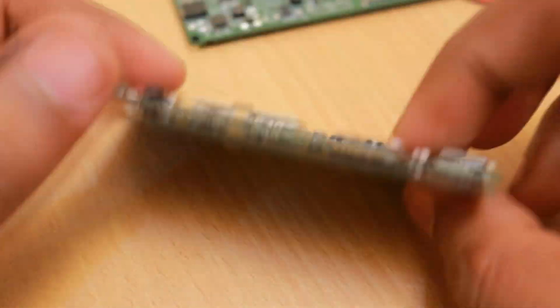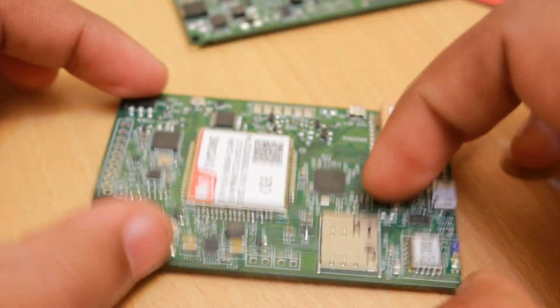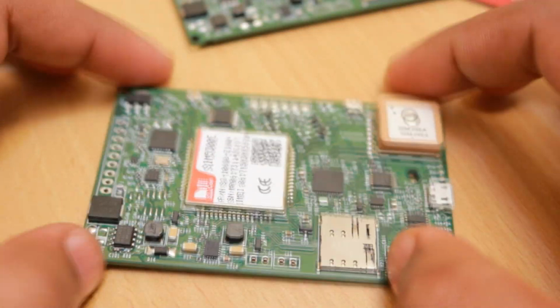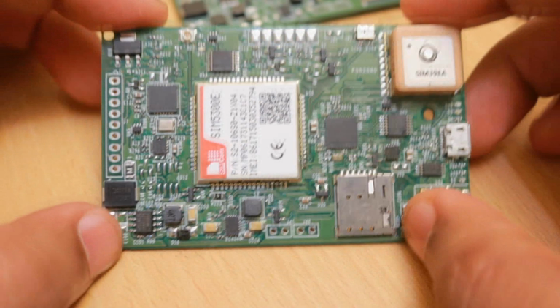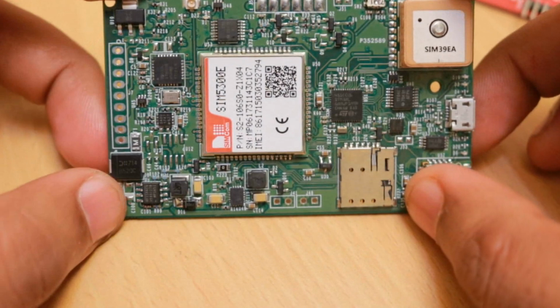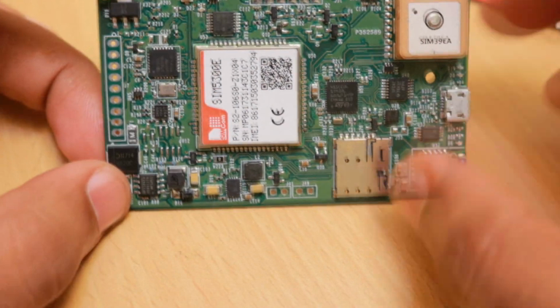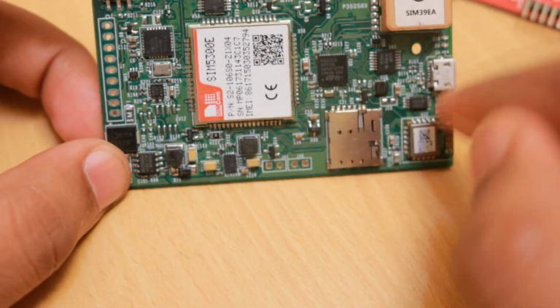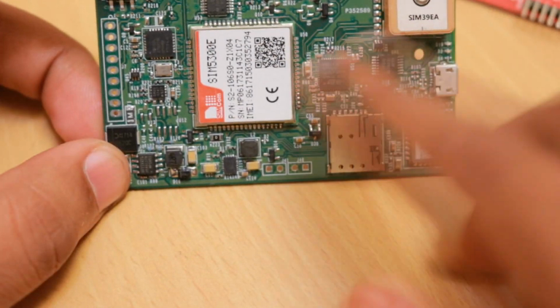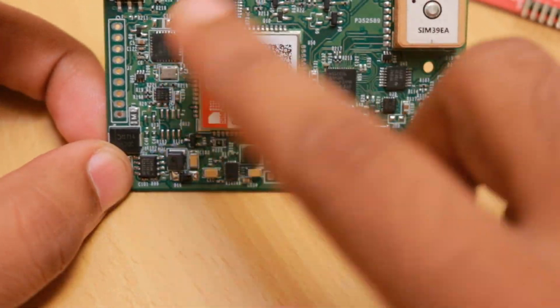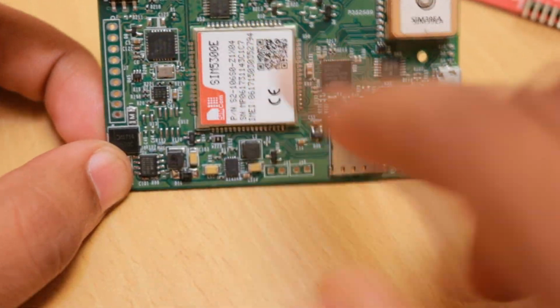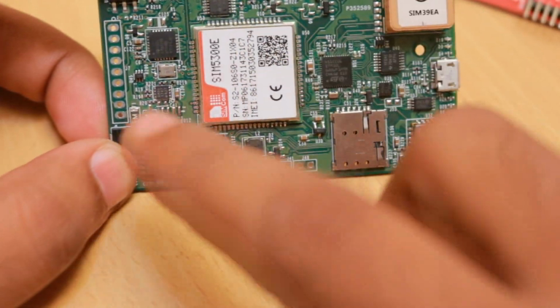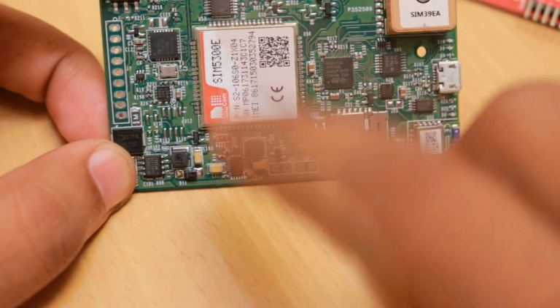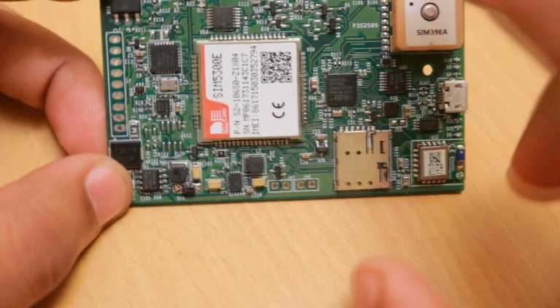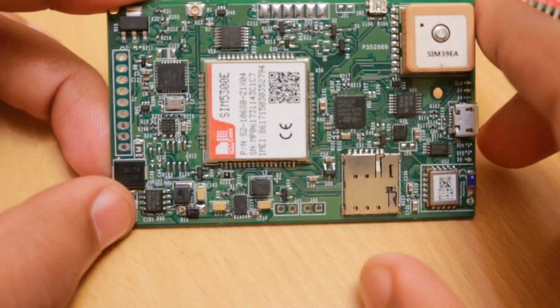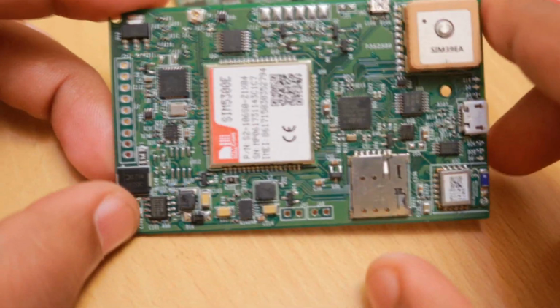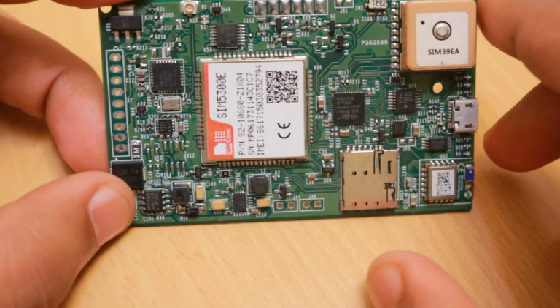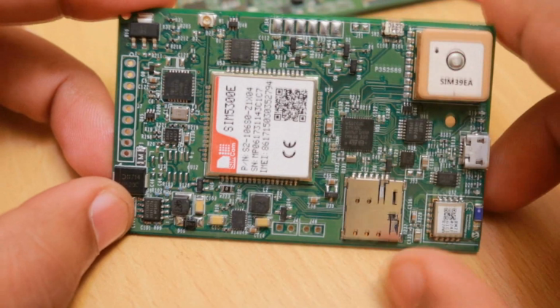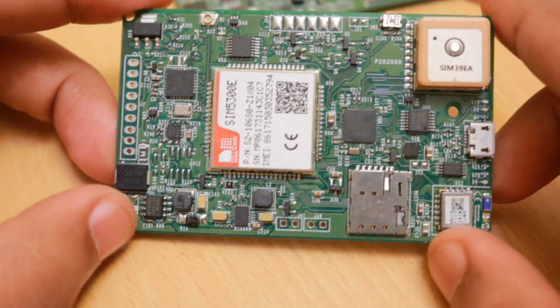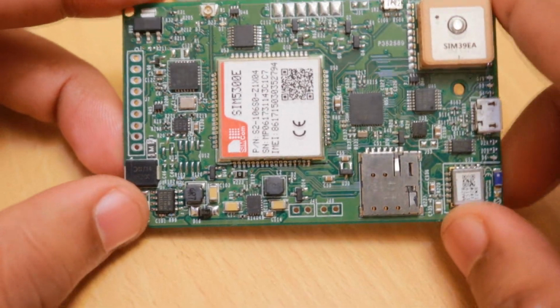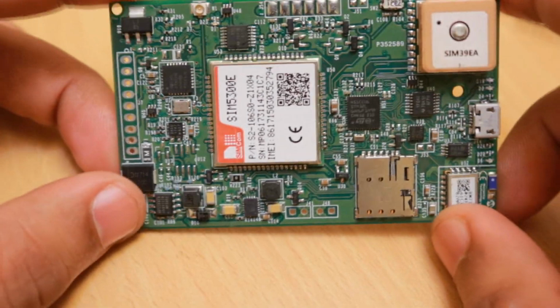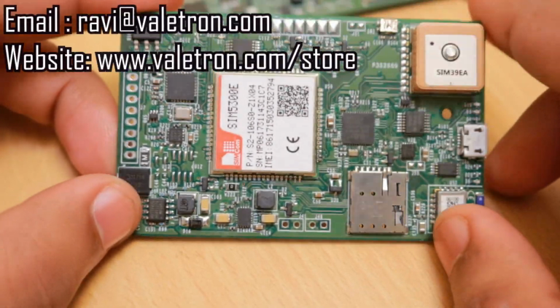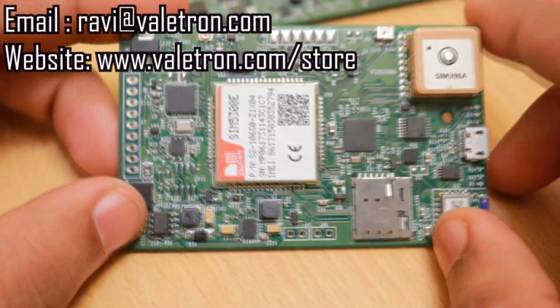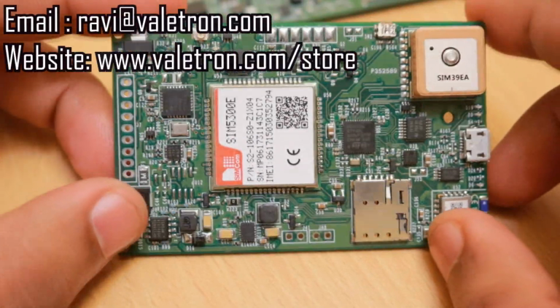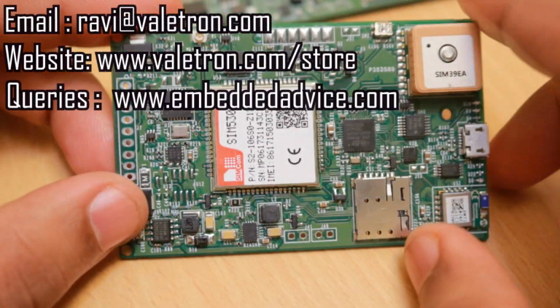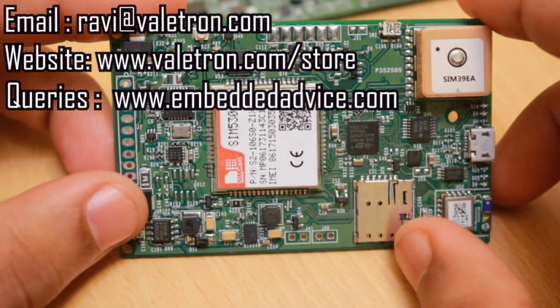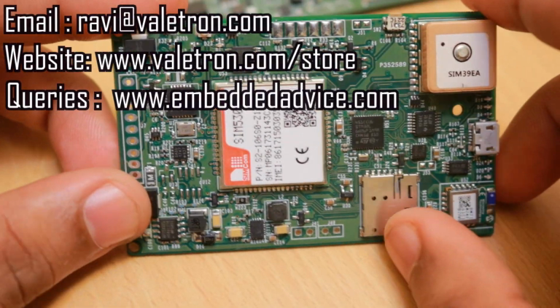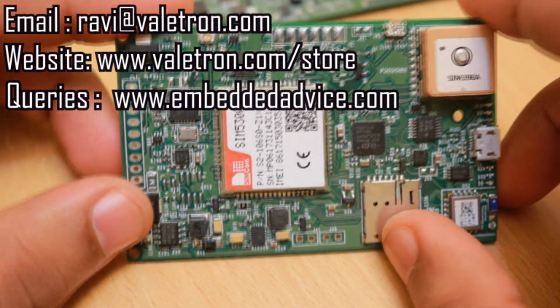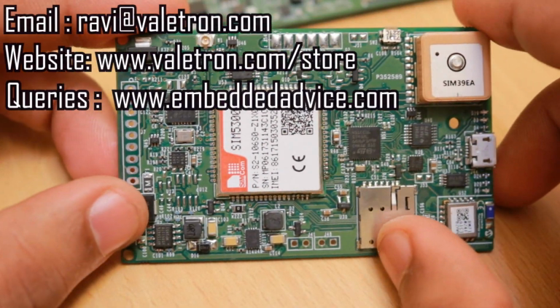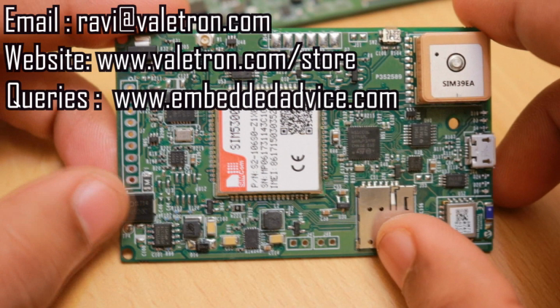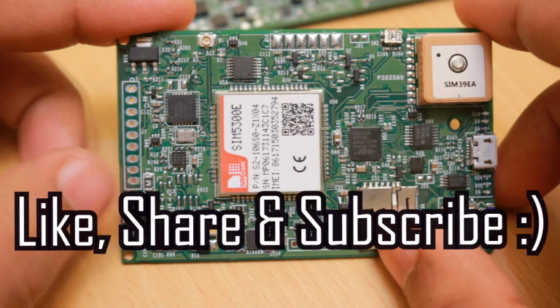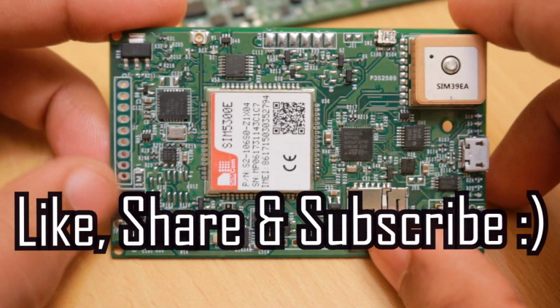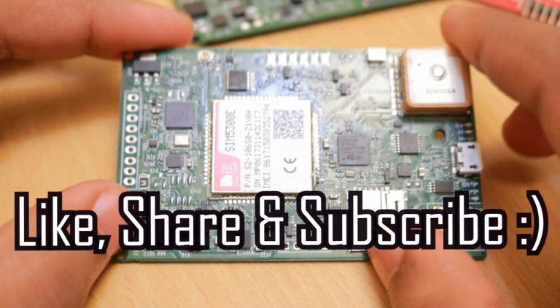That's all for now. So far we are able to get all the parts working; the OBD part is still under testing, and once I have results I will update you guys. Thank you for watching — don't forget to share and subscribe.